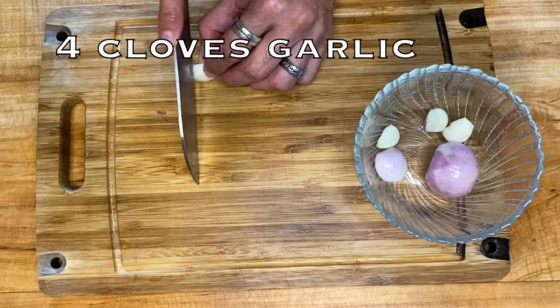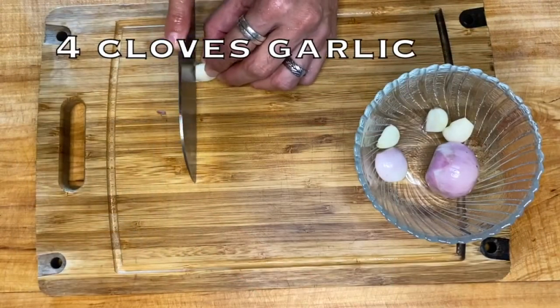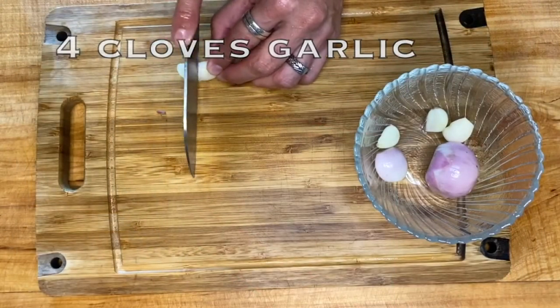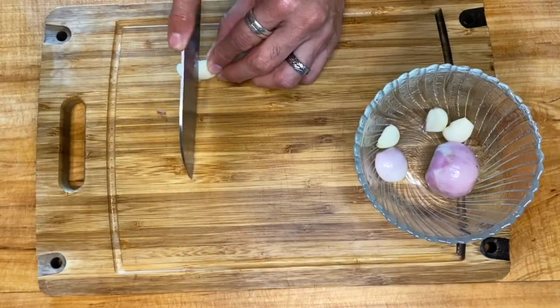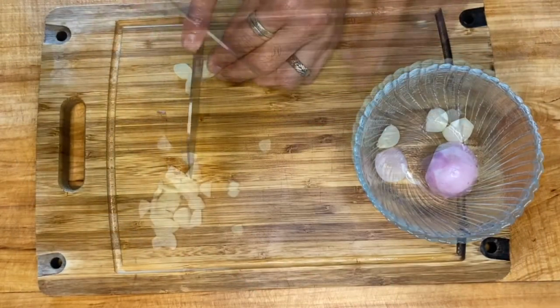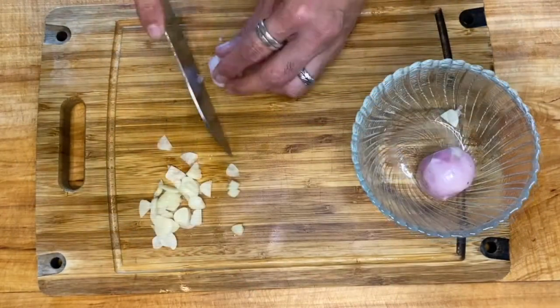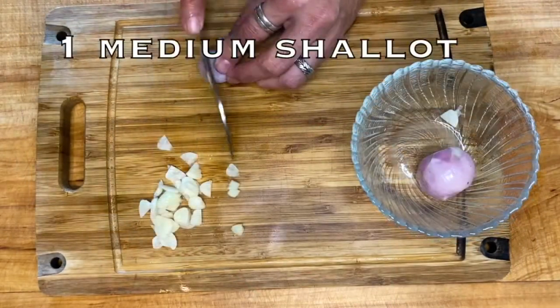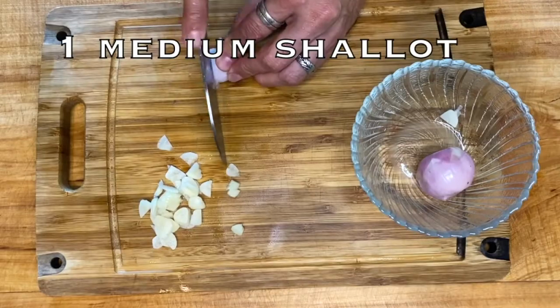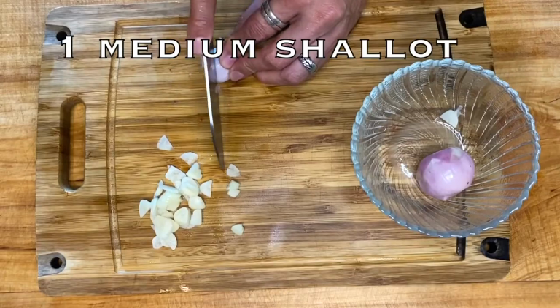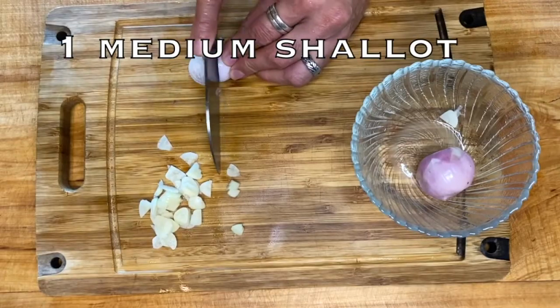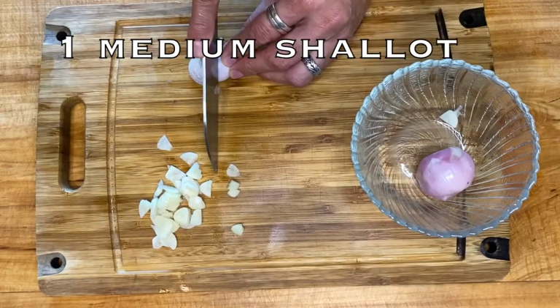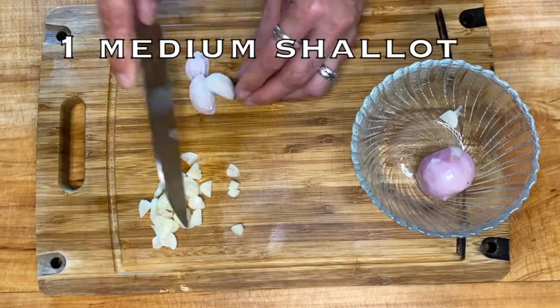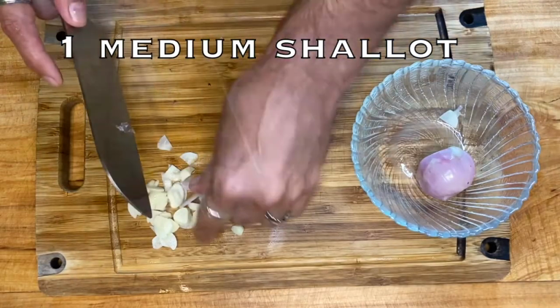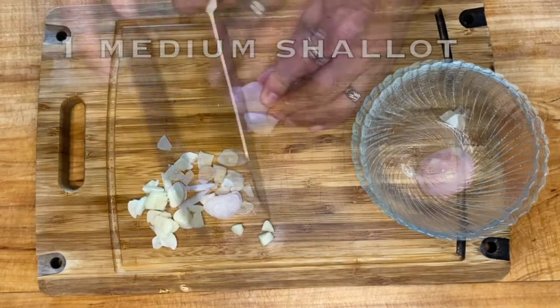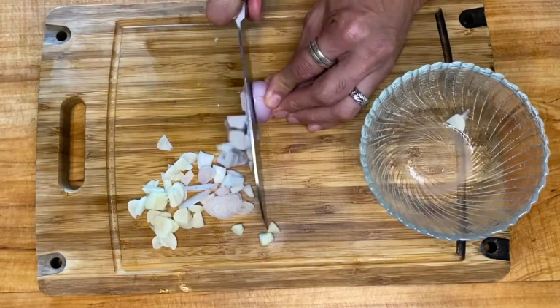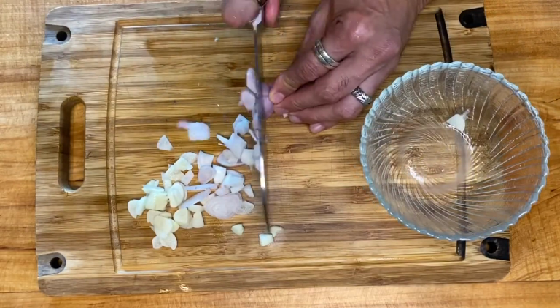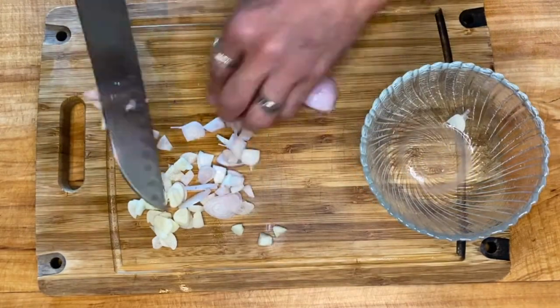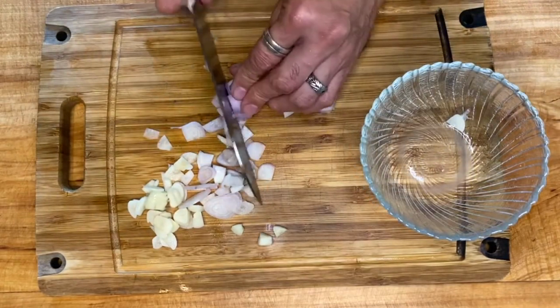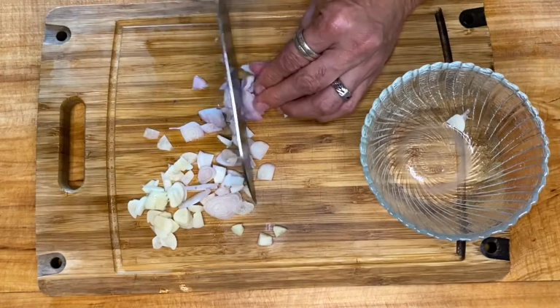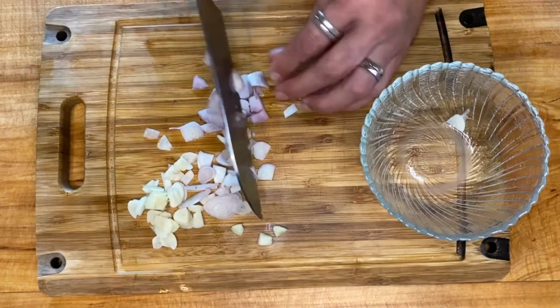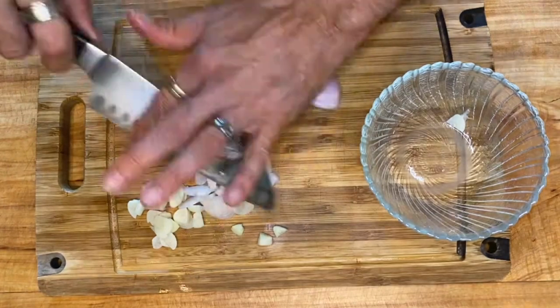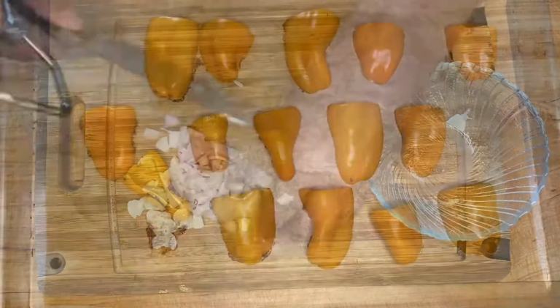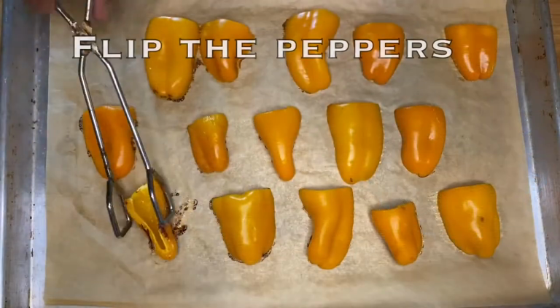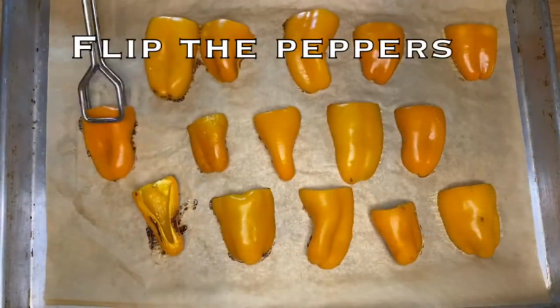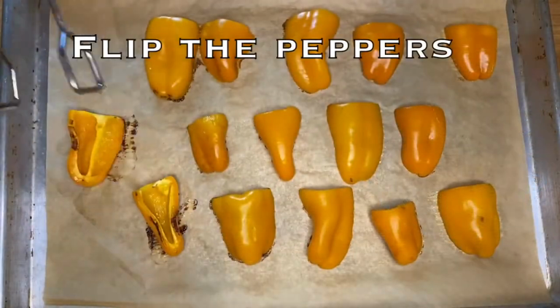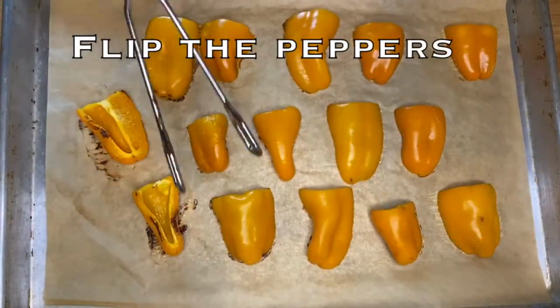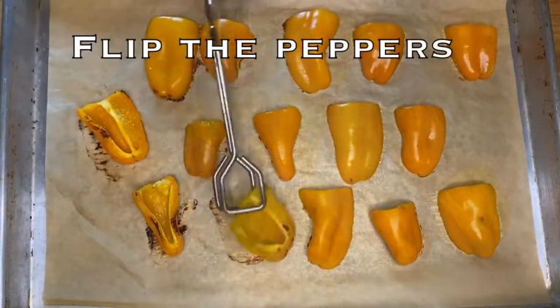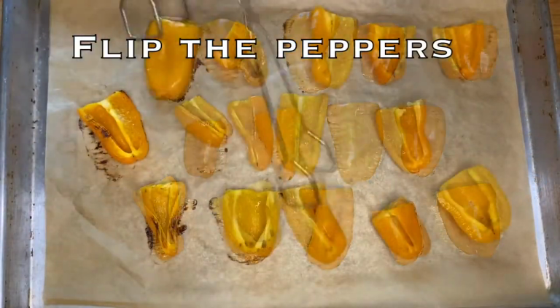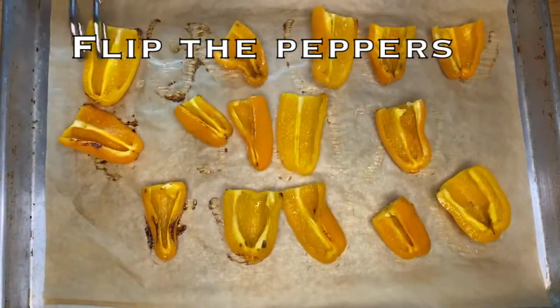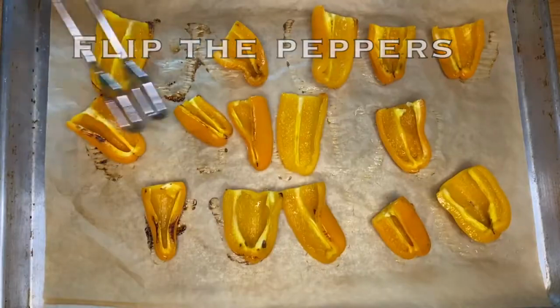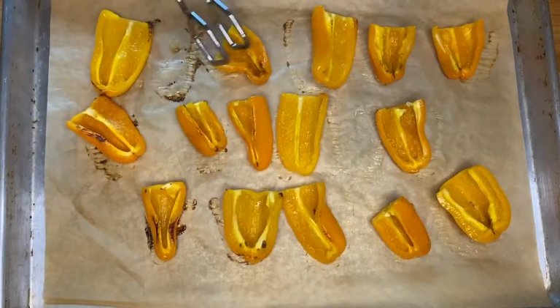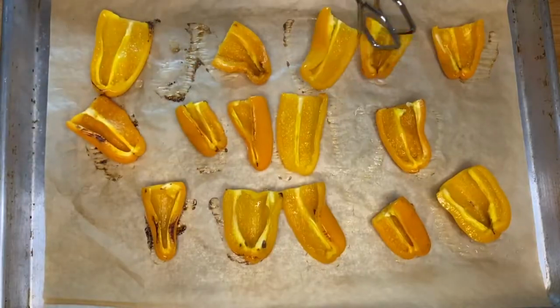Chop 4 cloves of garlic and 1 medium shallot. Take the peppers out, flip them over, and put them back in the oven for another 12 minutes.